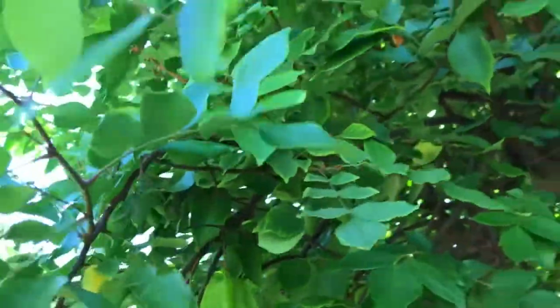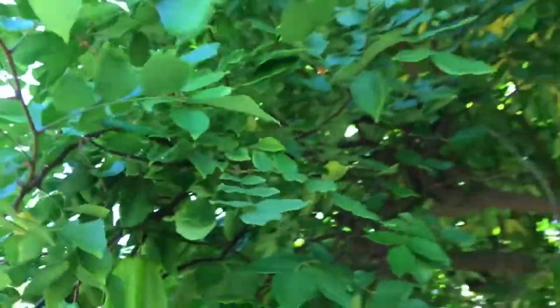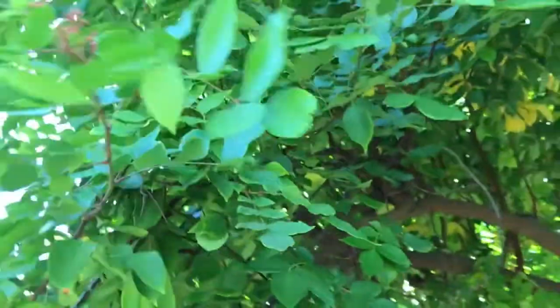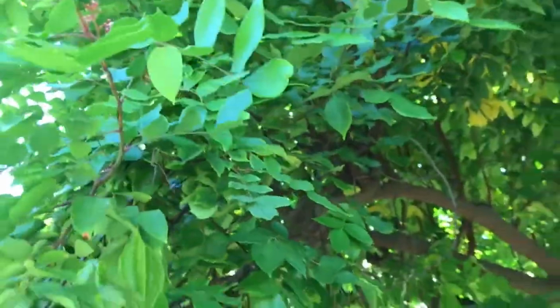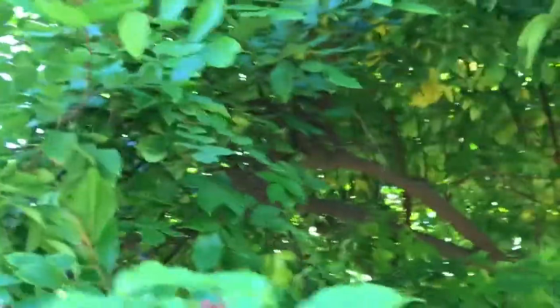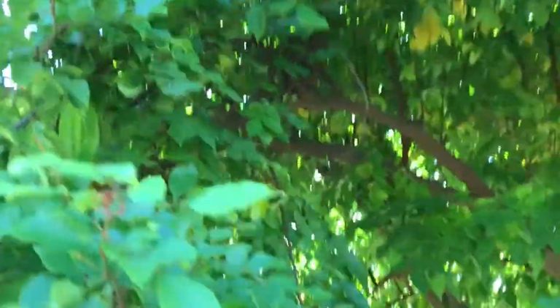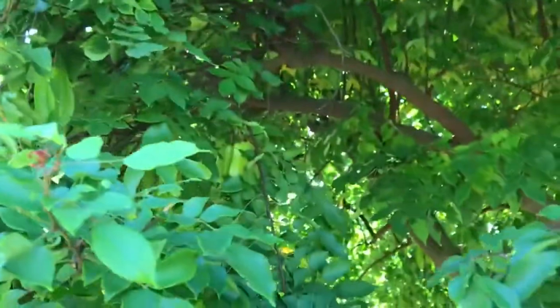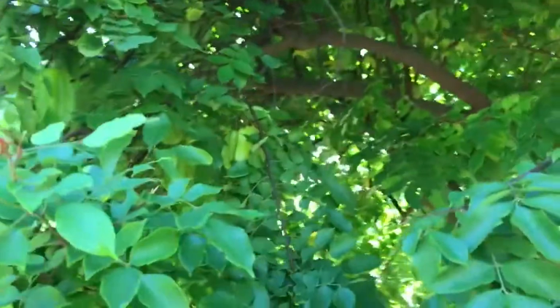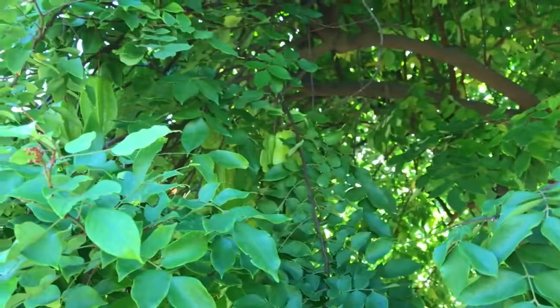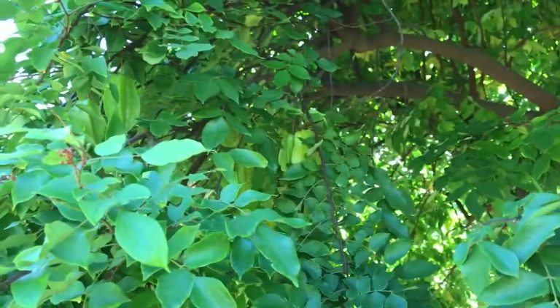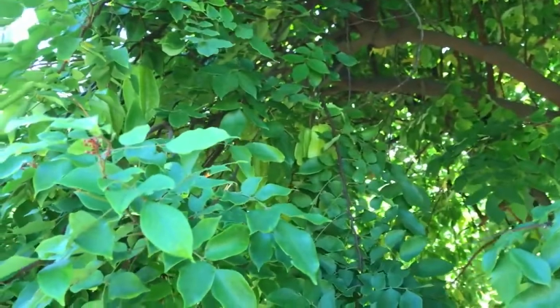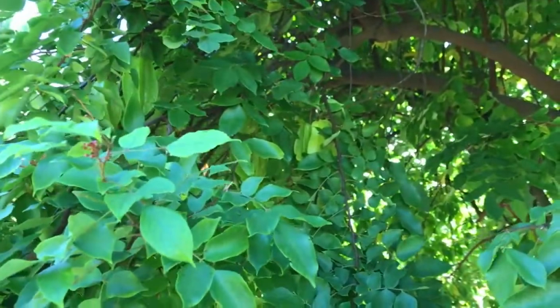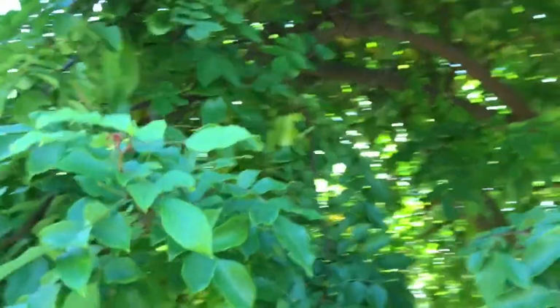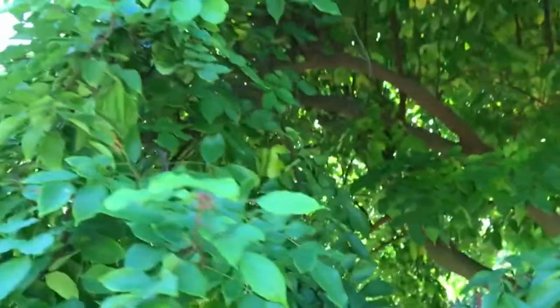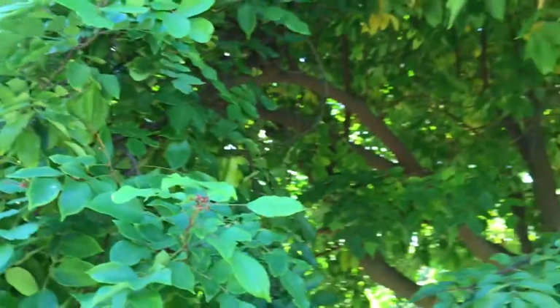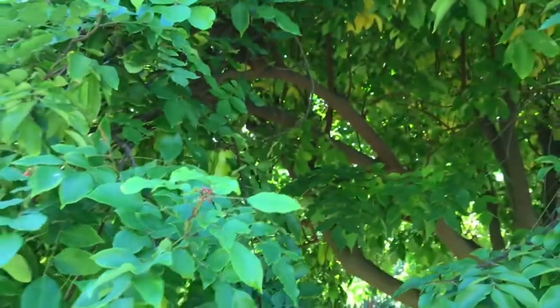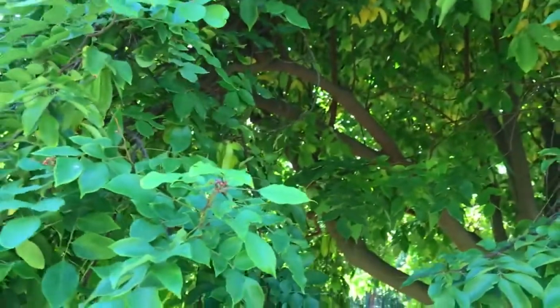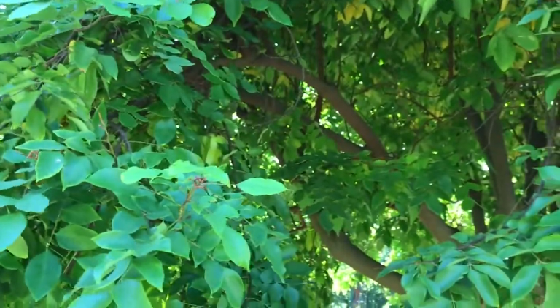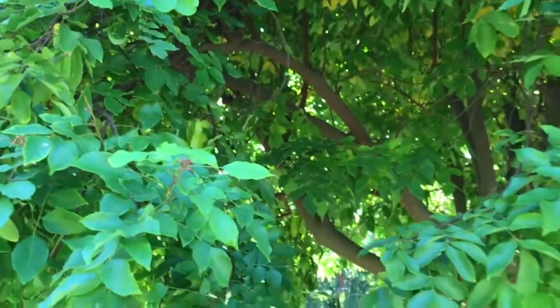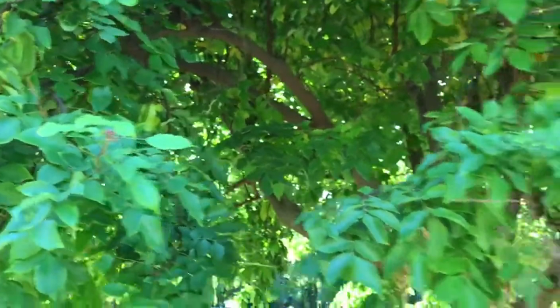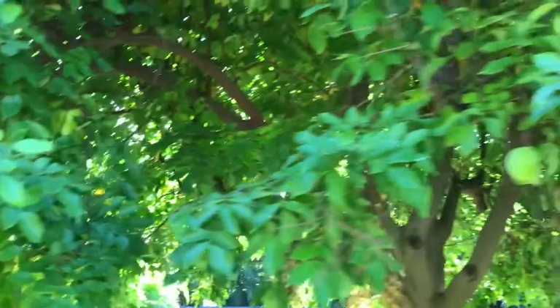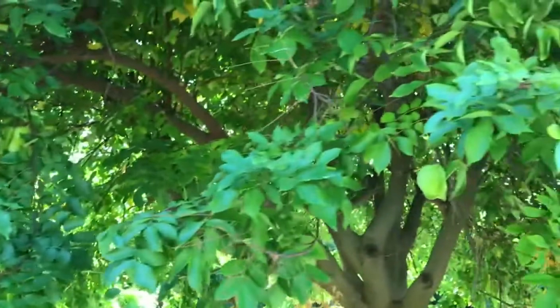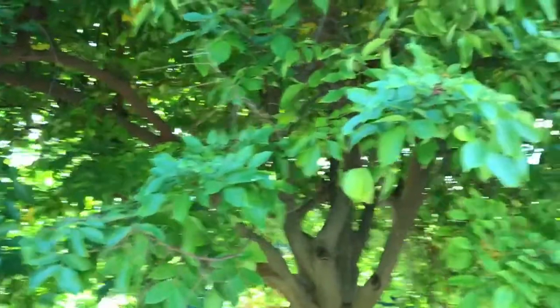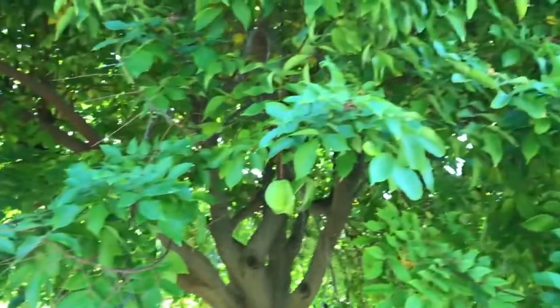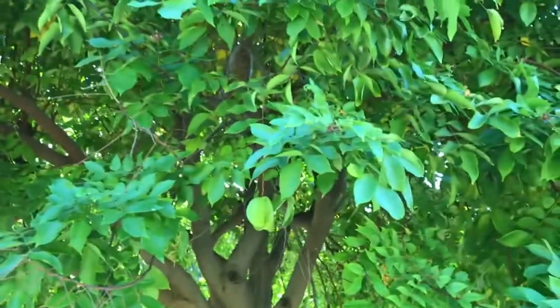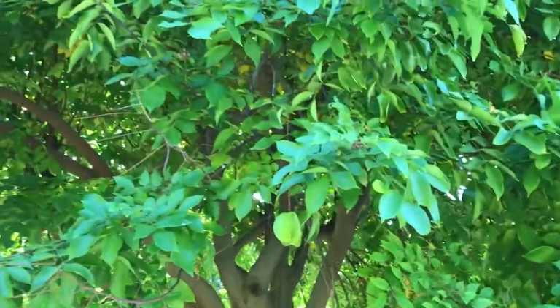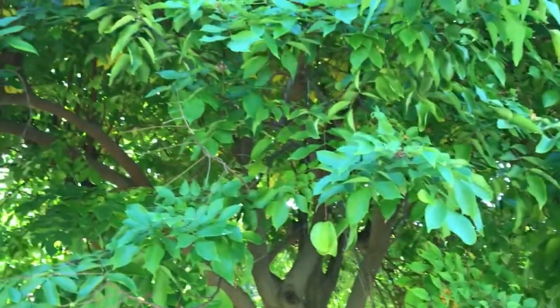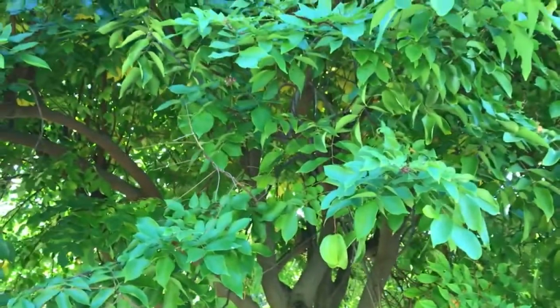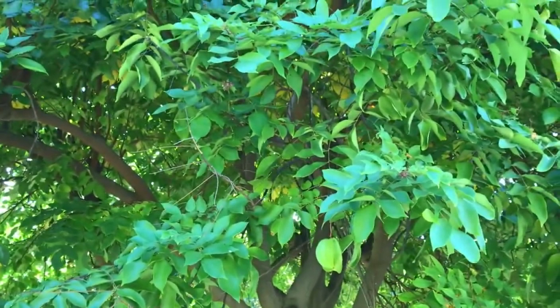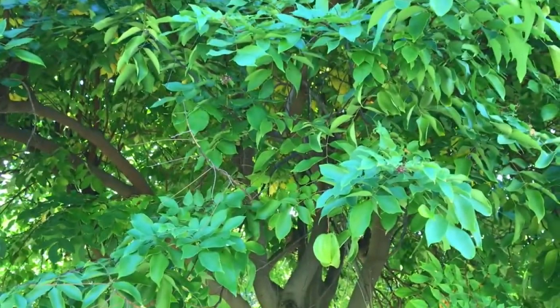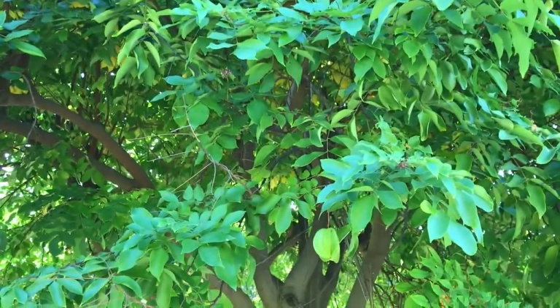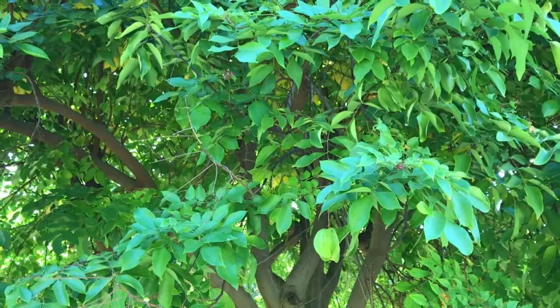I'm going to have to investigate that one a little more and see if I missed something in my research. Anyhow, that's a quick review of the starfruit tree from here in Hawaii. Thank you very much for tuning in. Please consider subscribing to our YouTube channel. Have a great day.